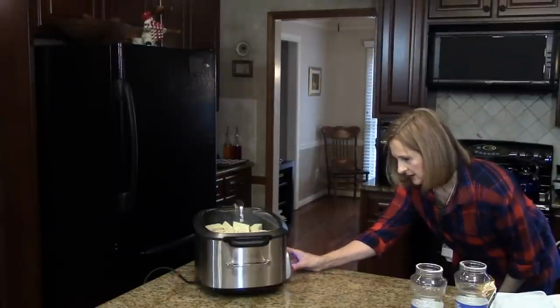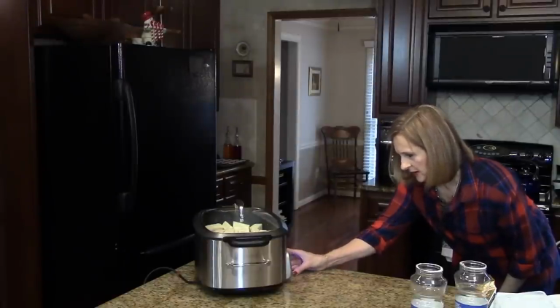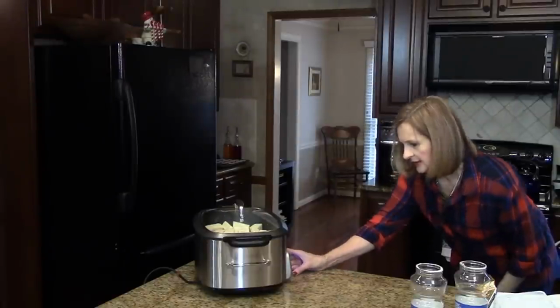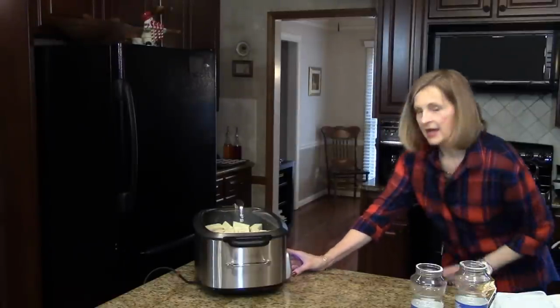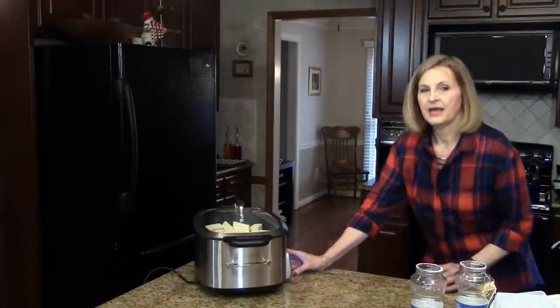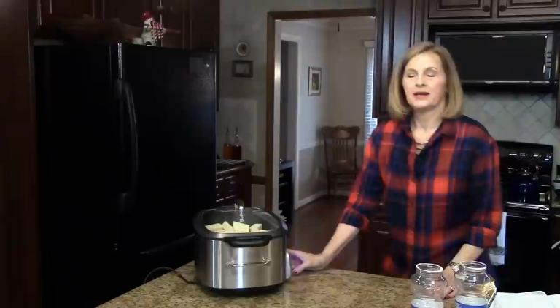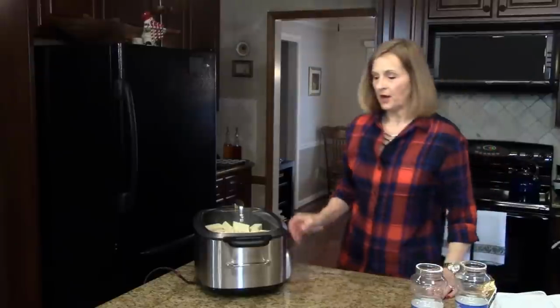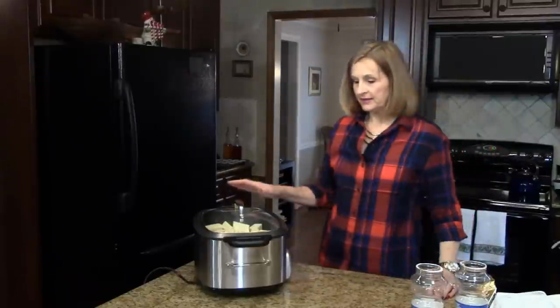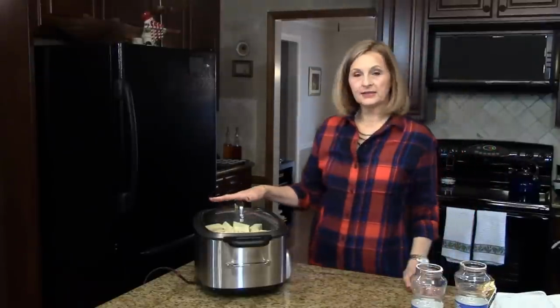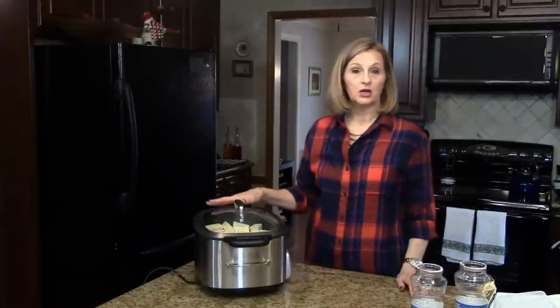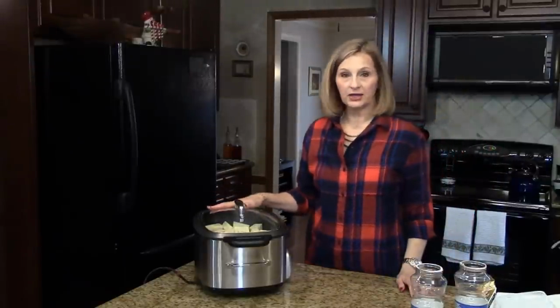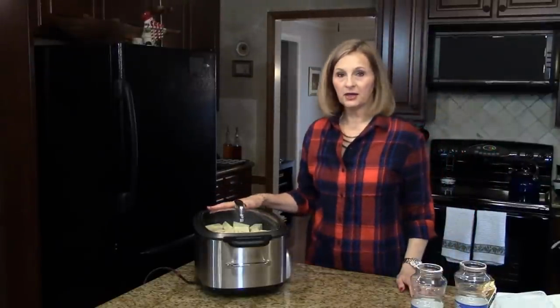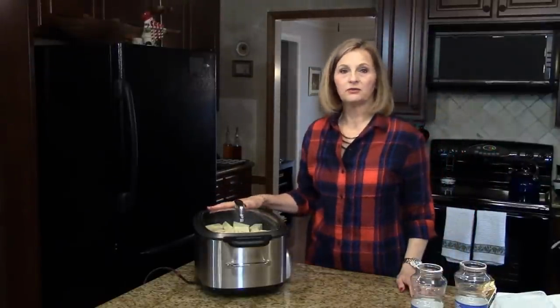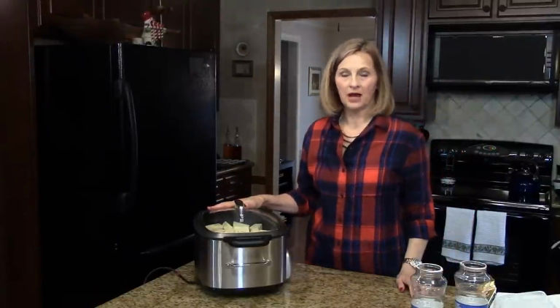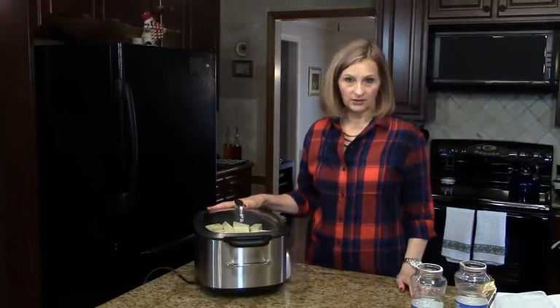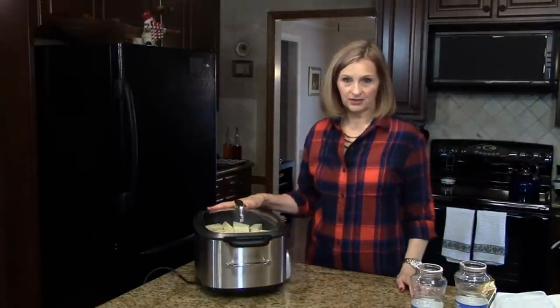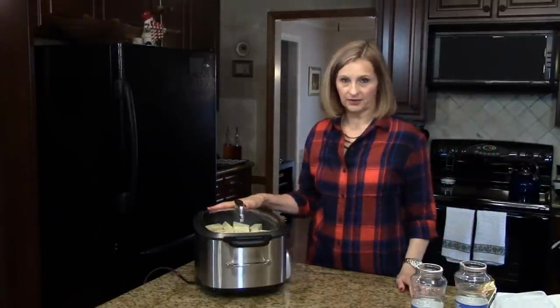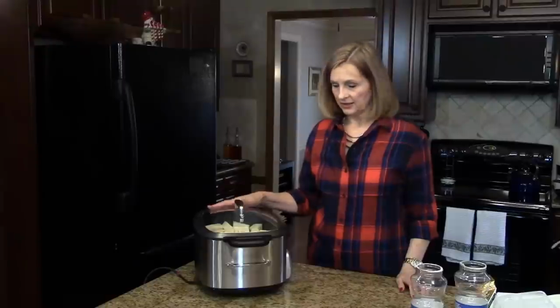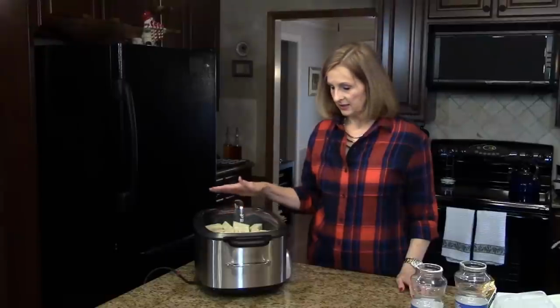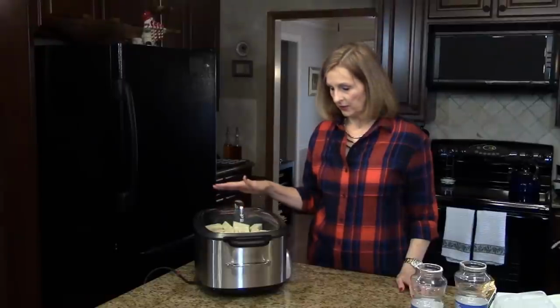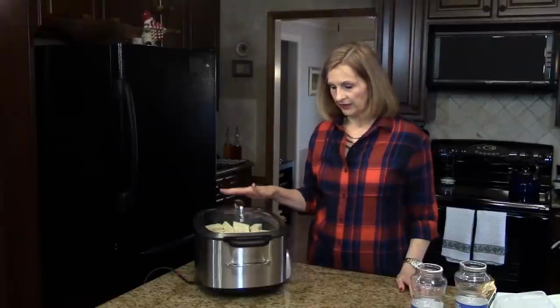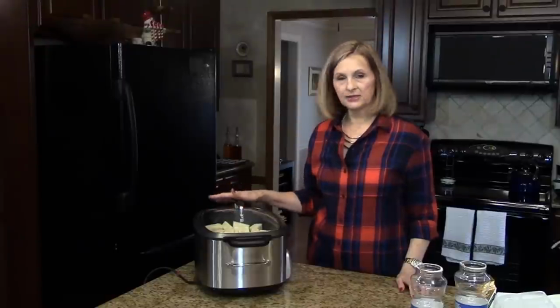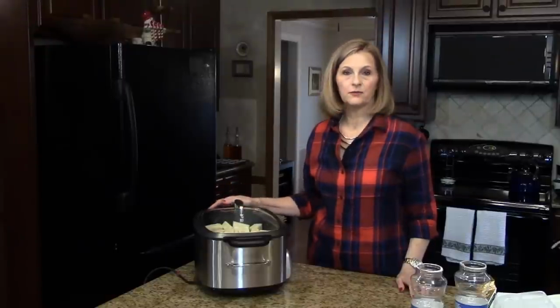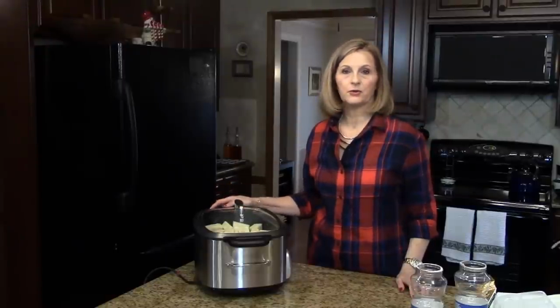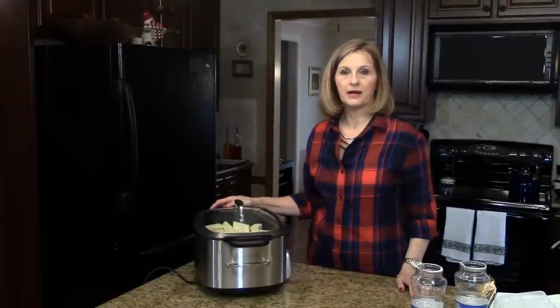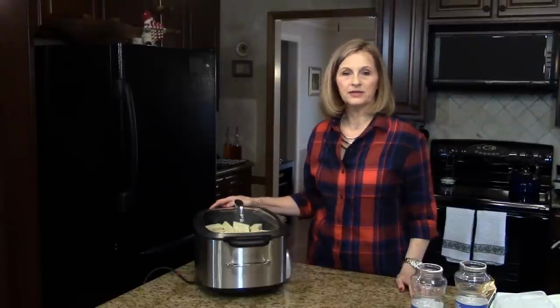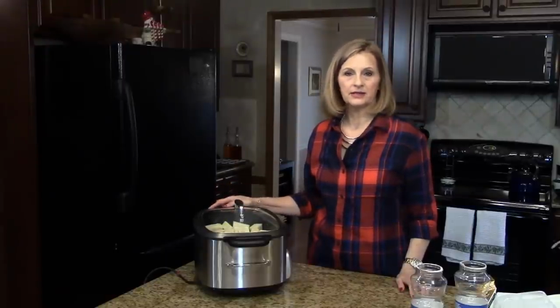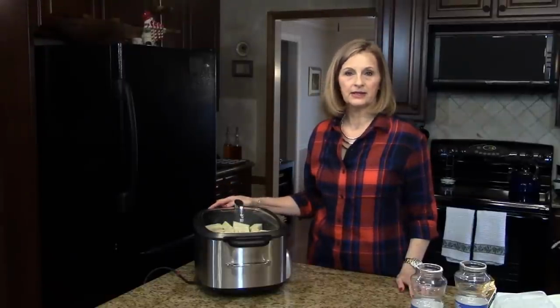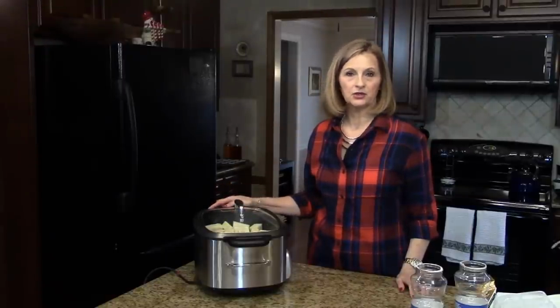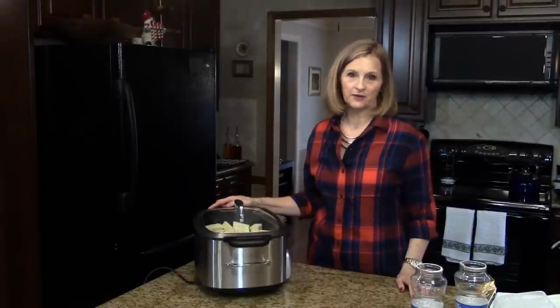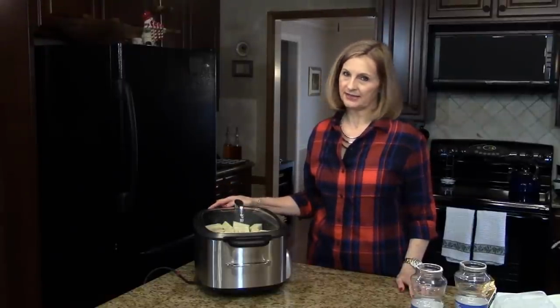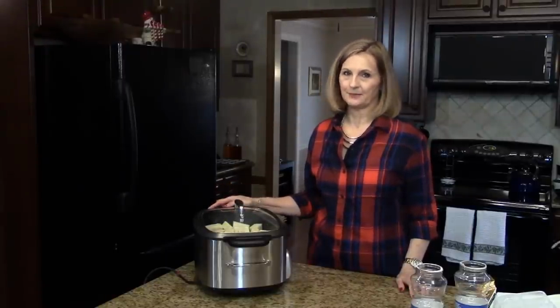I'm going to put the top on now and we're going to put this on the slow cooker on low, and I'm going to set it for three hours. While this is cooking, you do not want to stir it. So we're going to let this go for three hours and then I'll show you the next step.